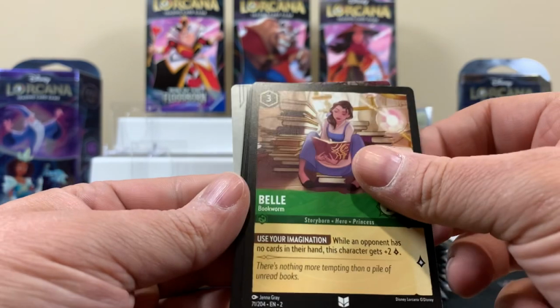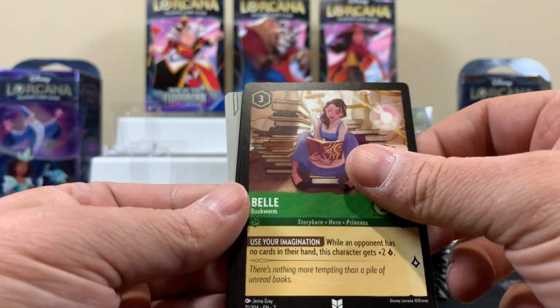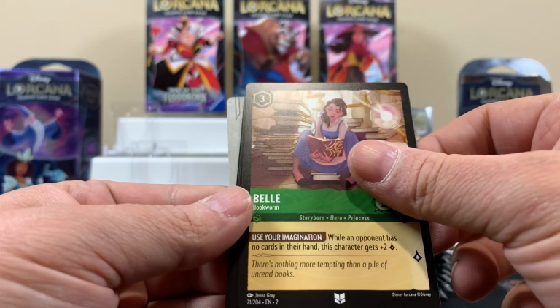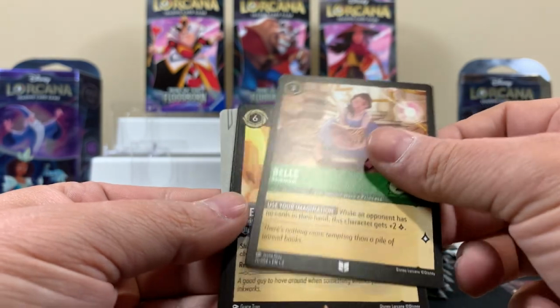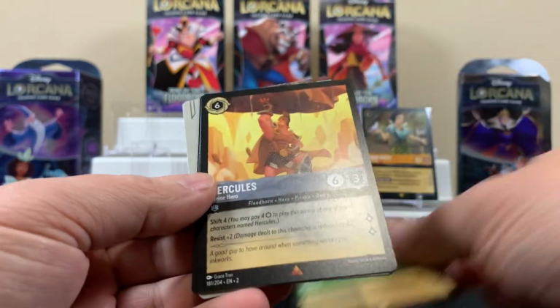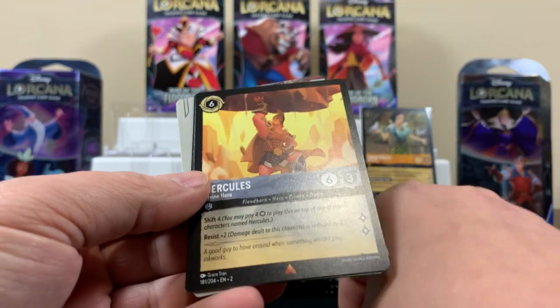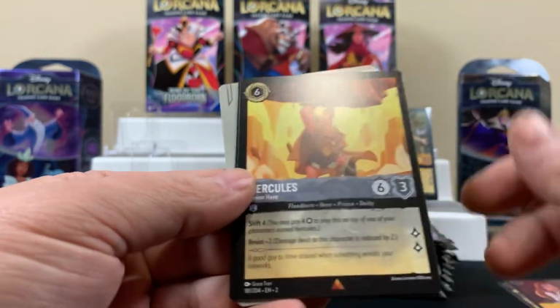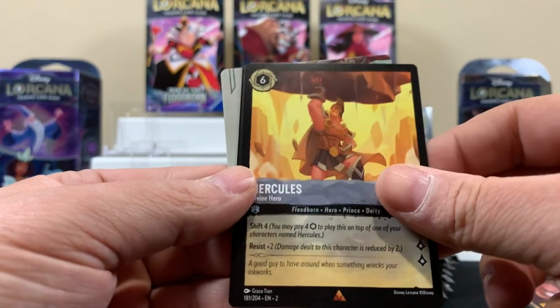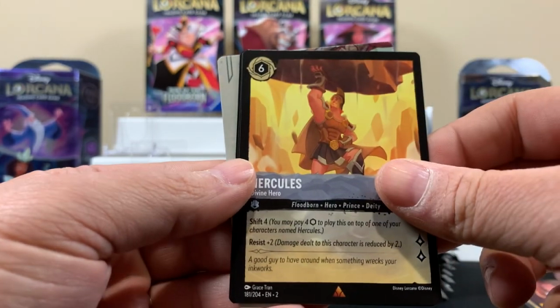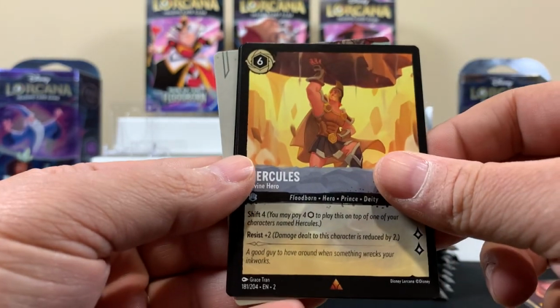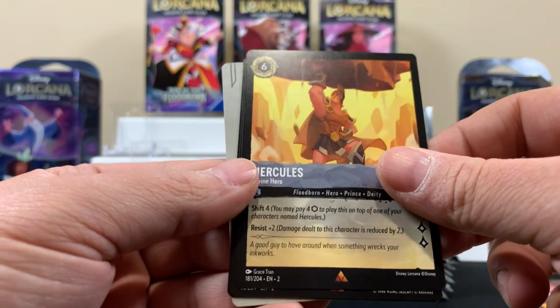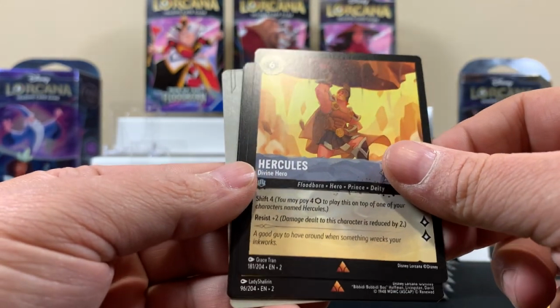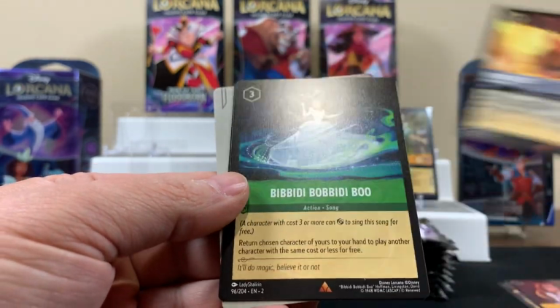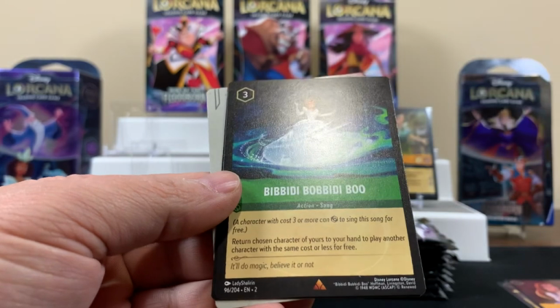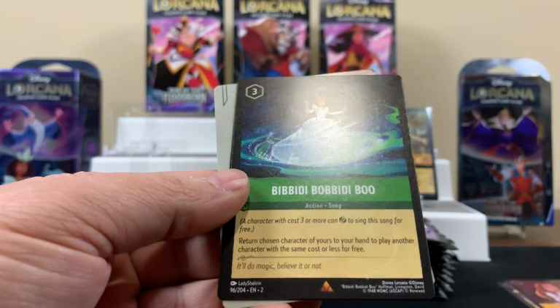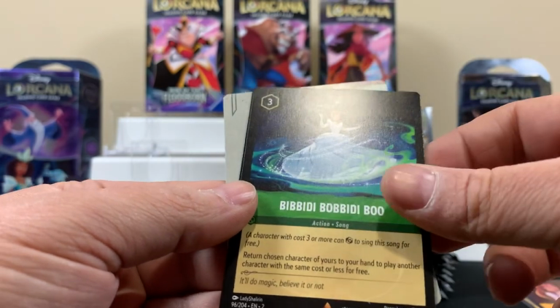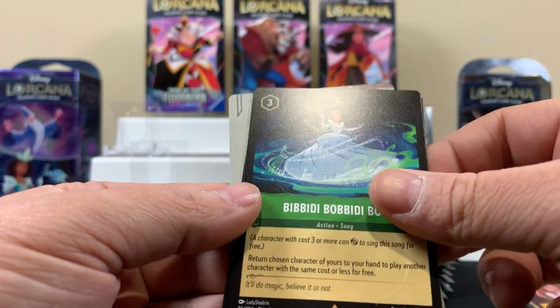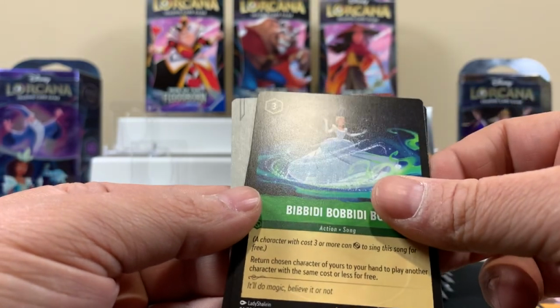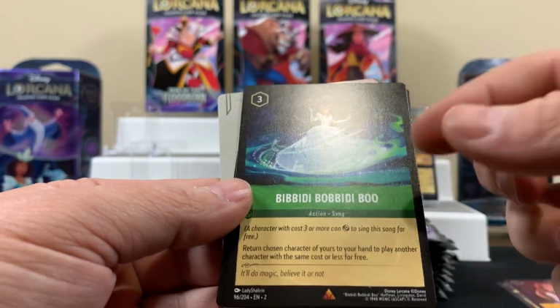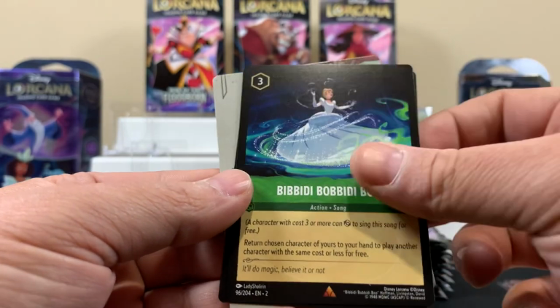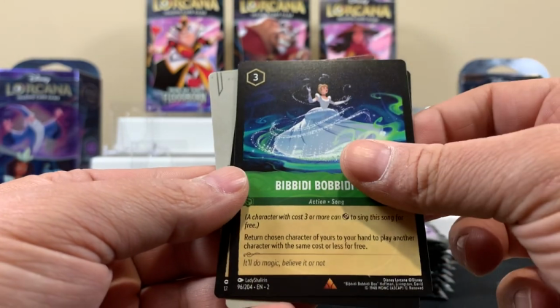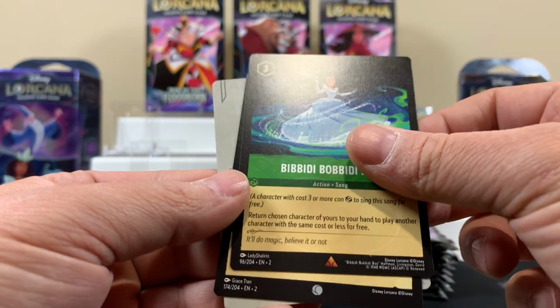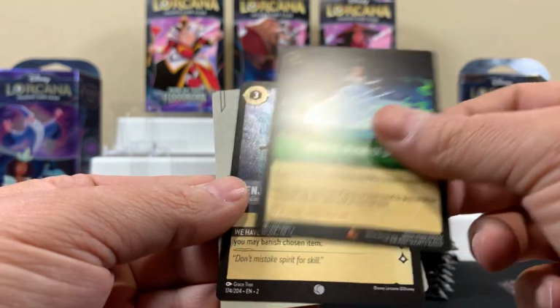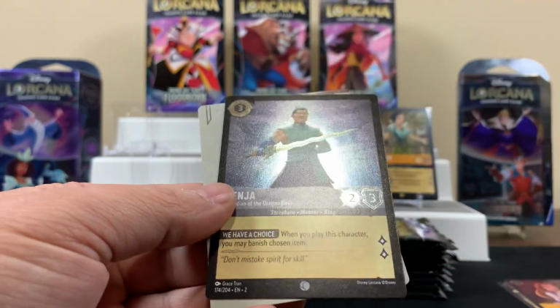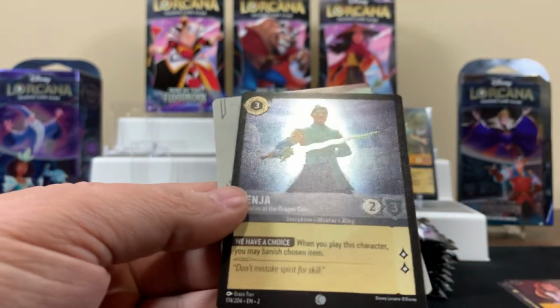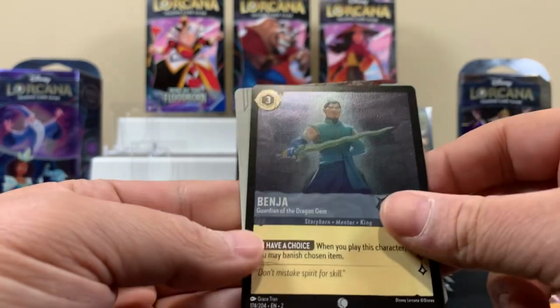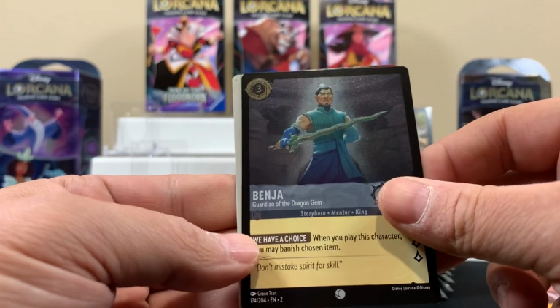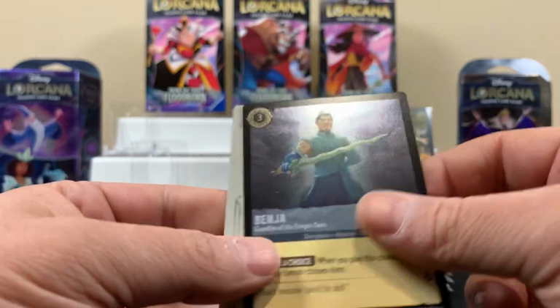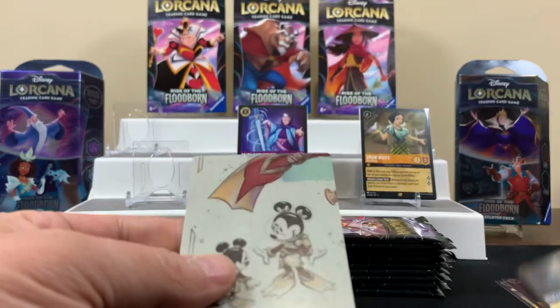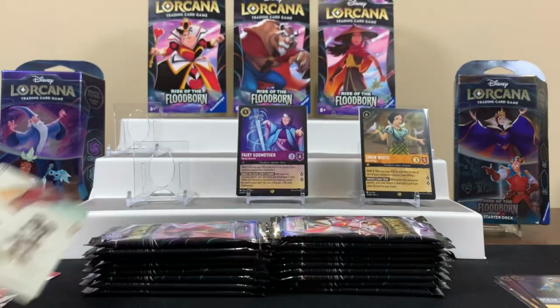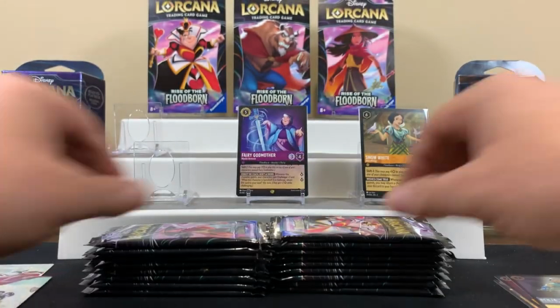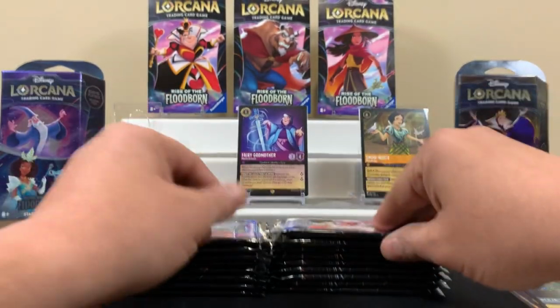Belle — I don't think I've seen a Mouse Armor. Rare. Rare. I think that's a good one though — Bibbidi Bobbidi Boo — and Benja is the foil.